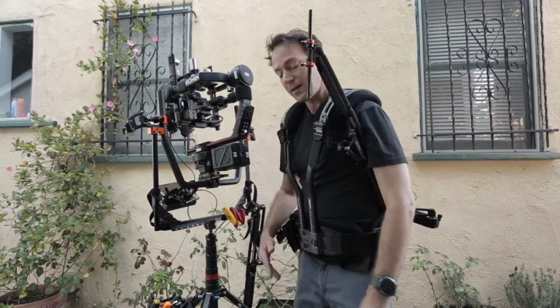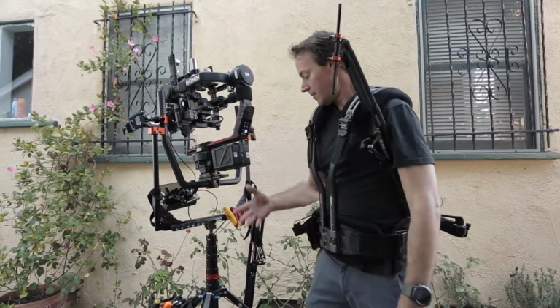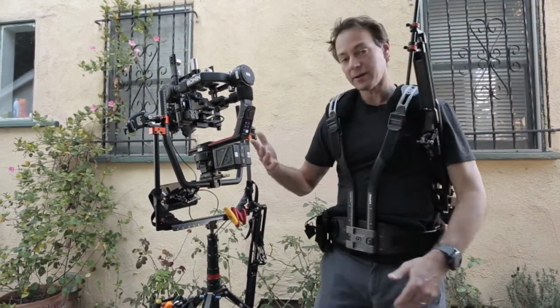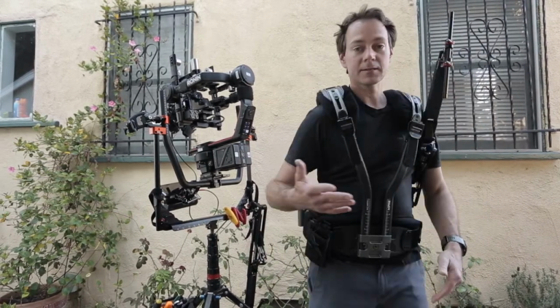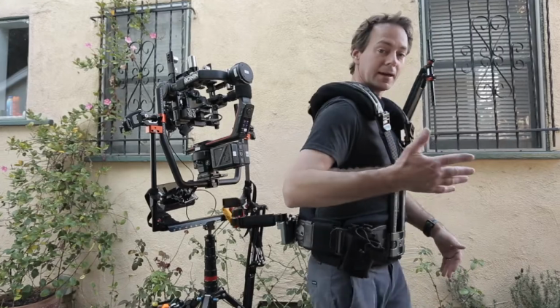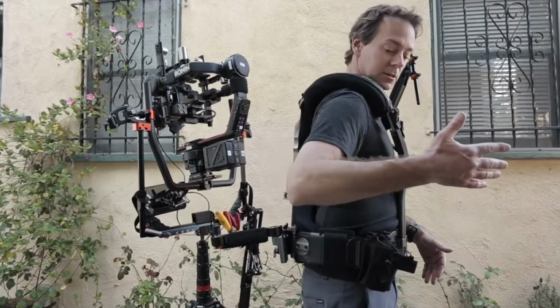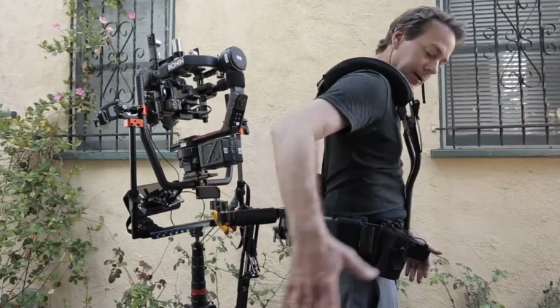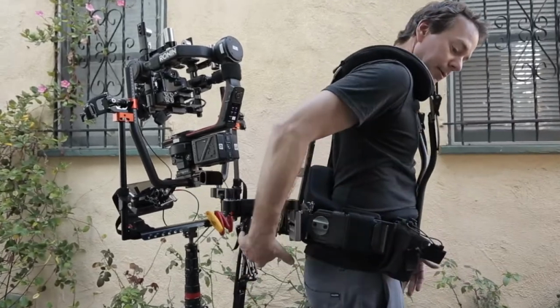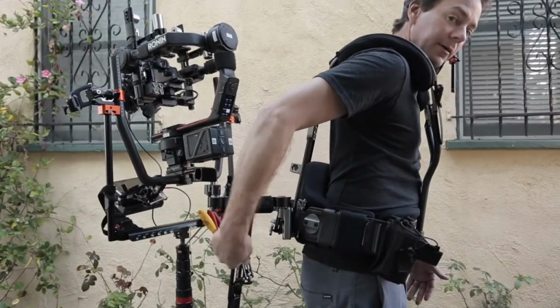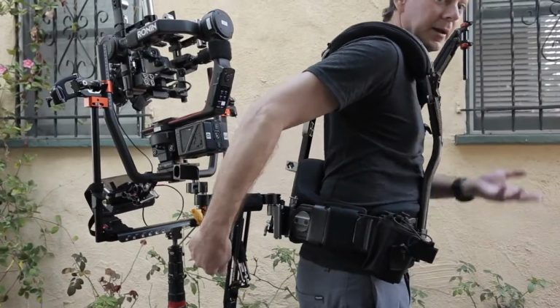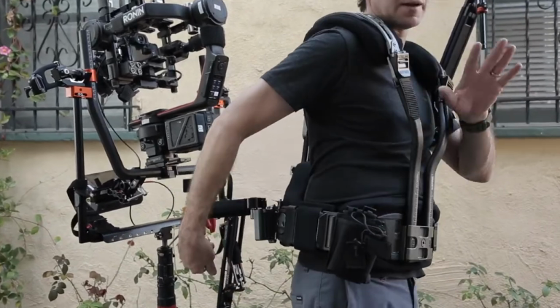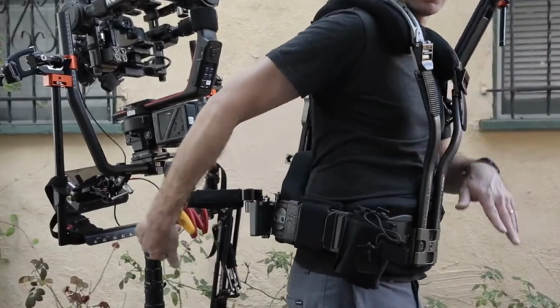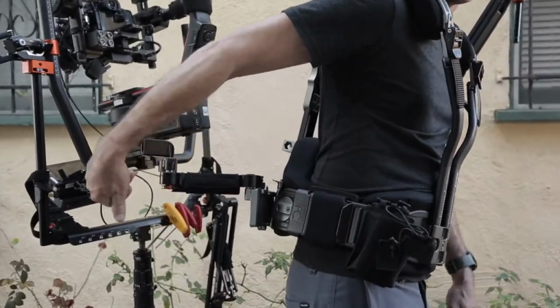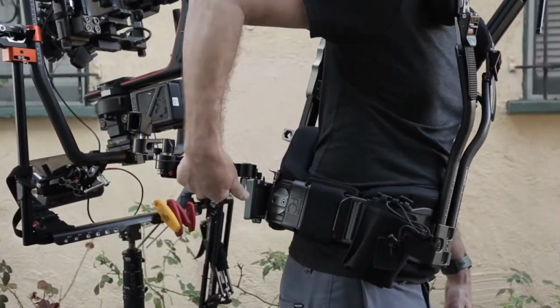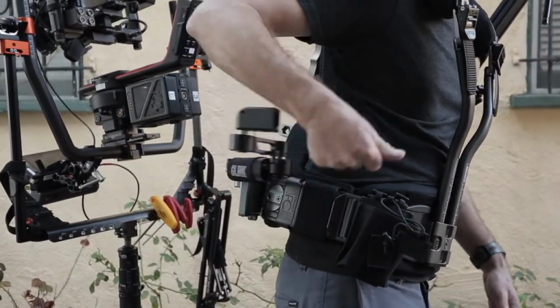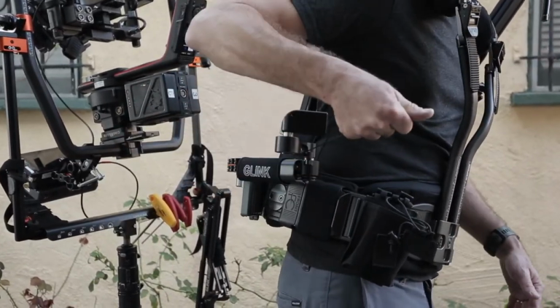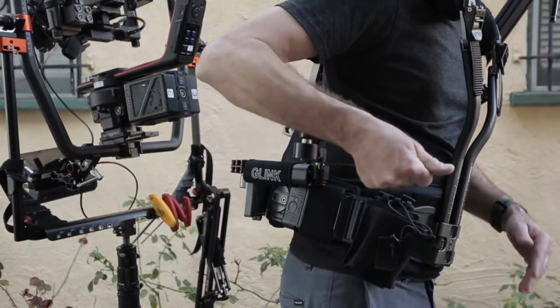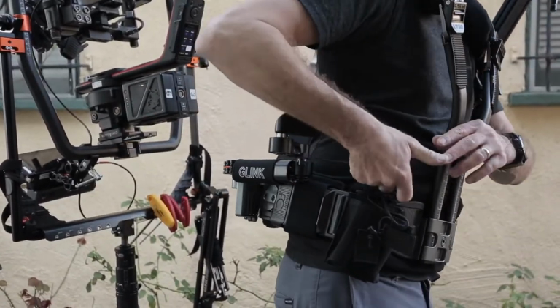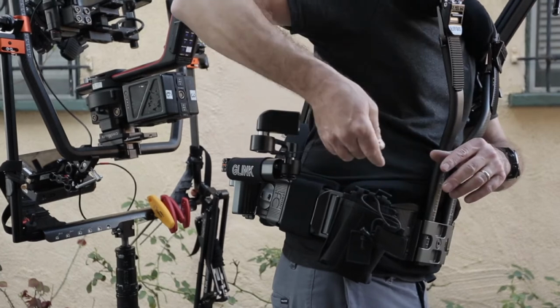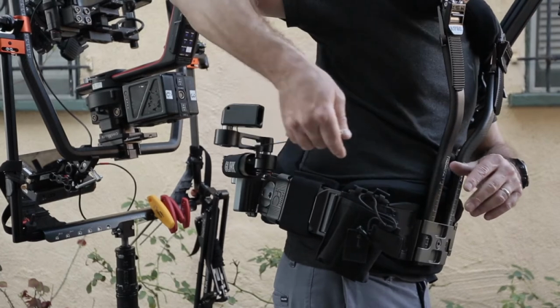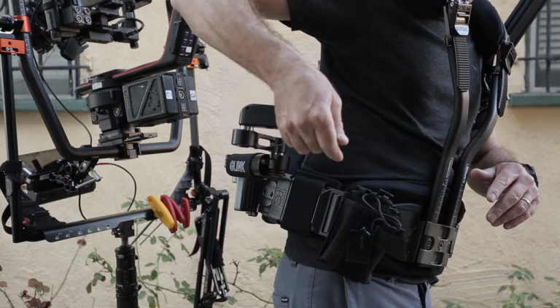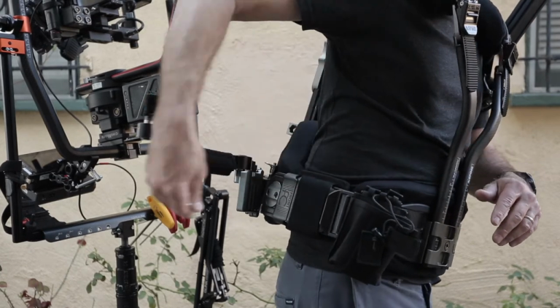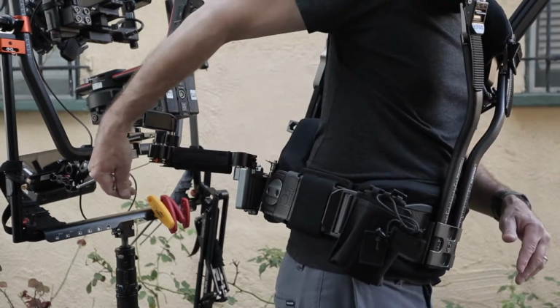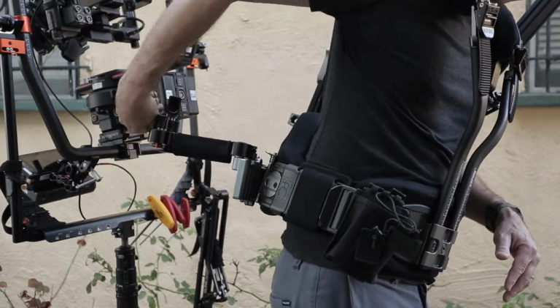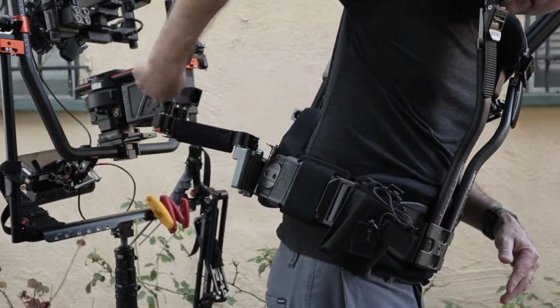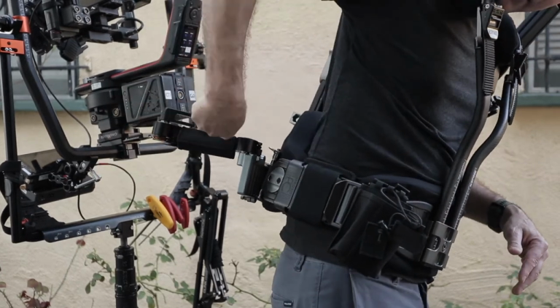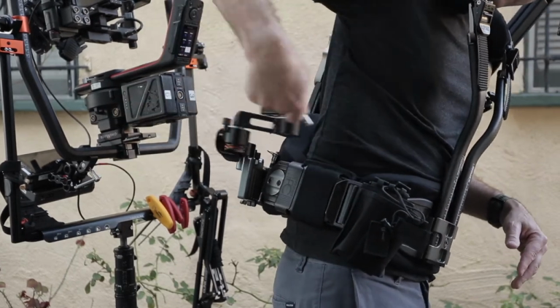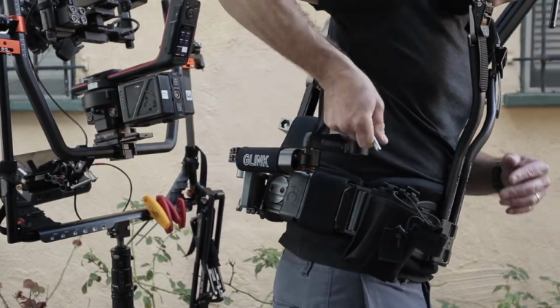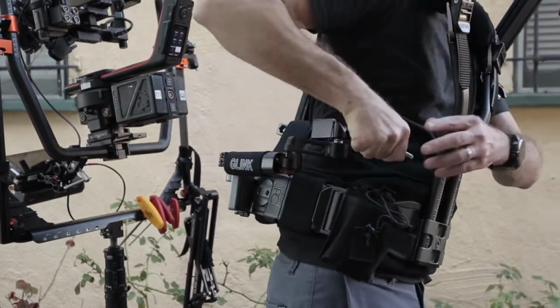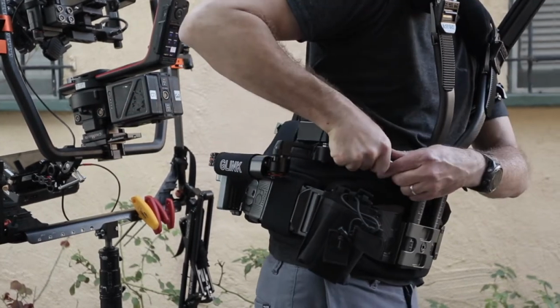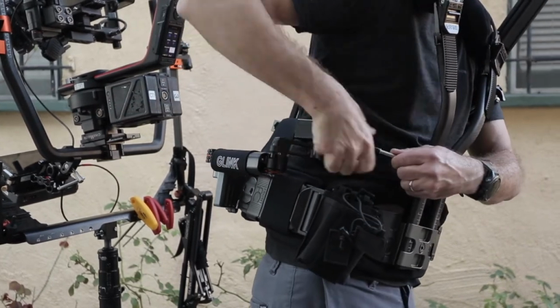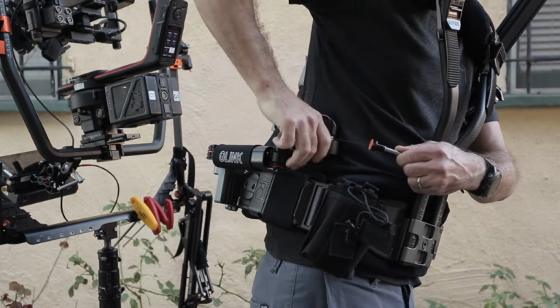And then over here, same thing — I'm going to turn around, I'm going to grab the cotter pin. I don't pick up the arm yet until I've already got this in my hand. See how it's on the outside — I don't want that. I want it around so on the inside of my body. Hold the cotter pin.